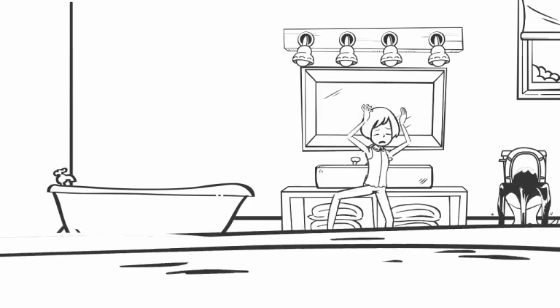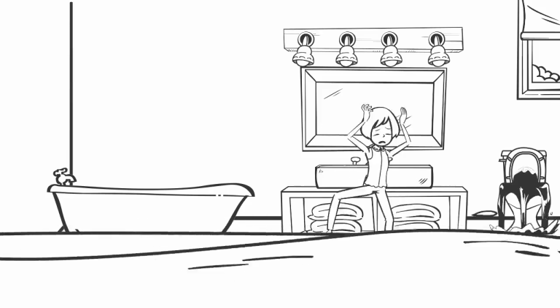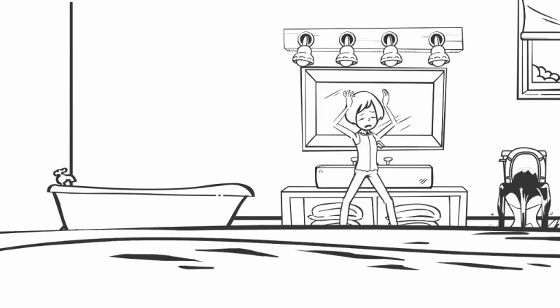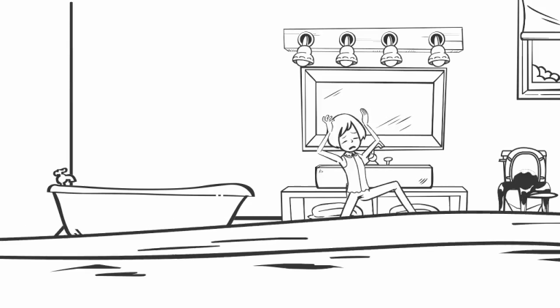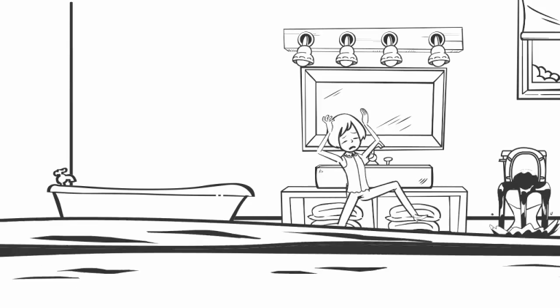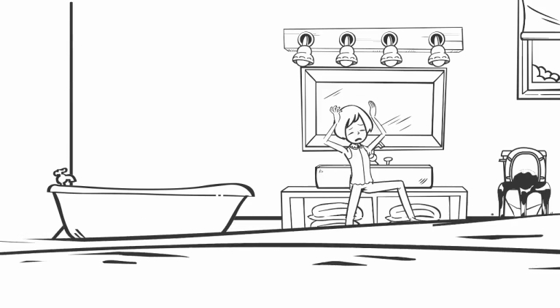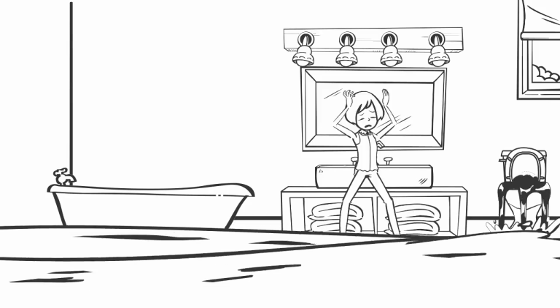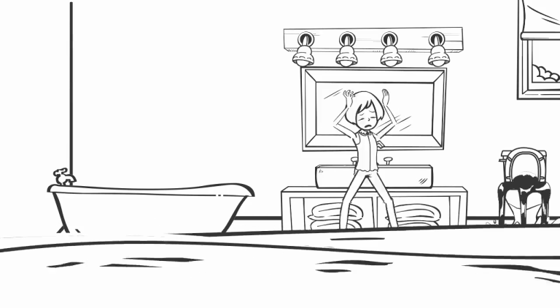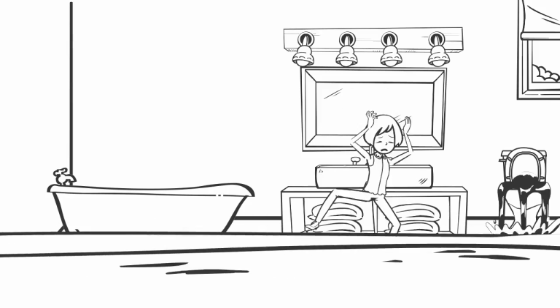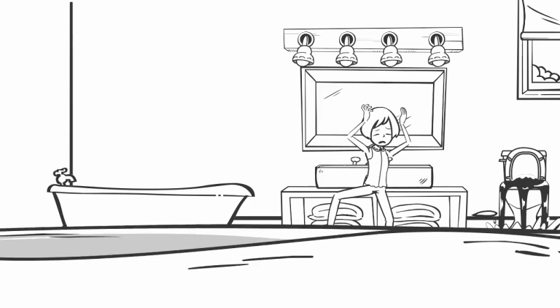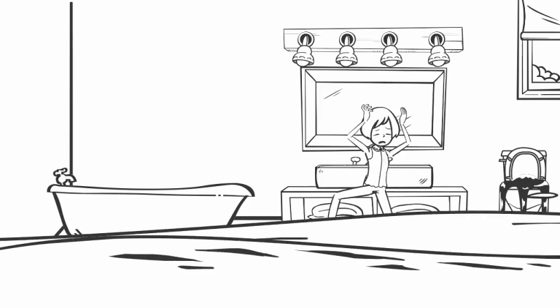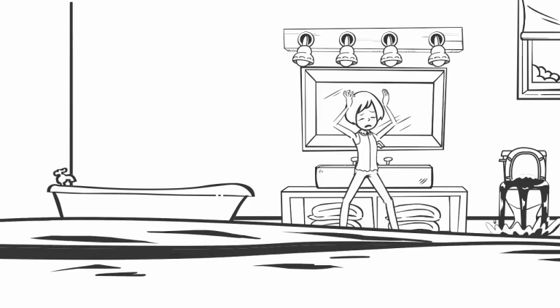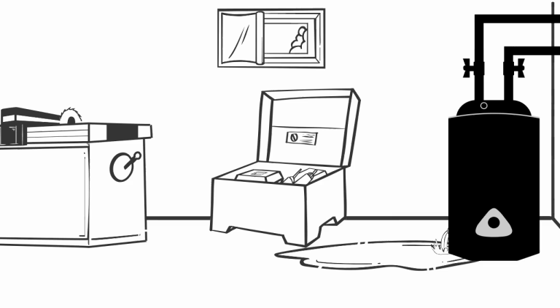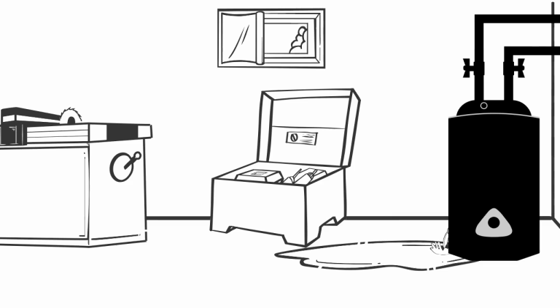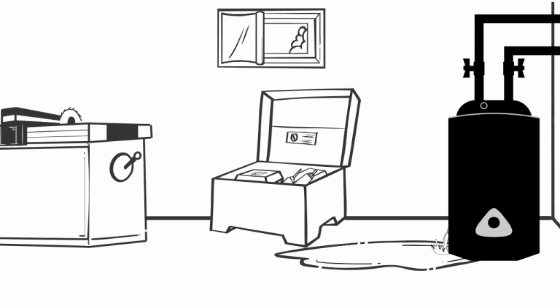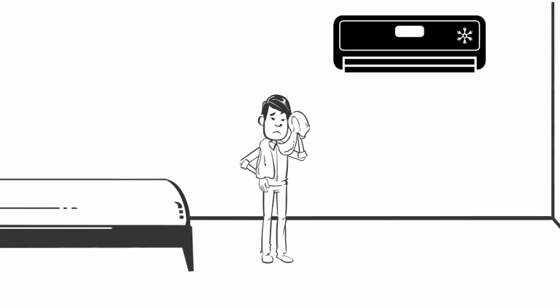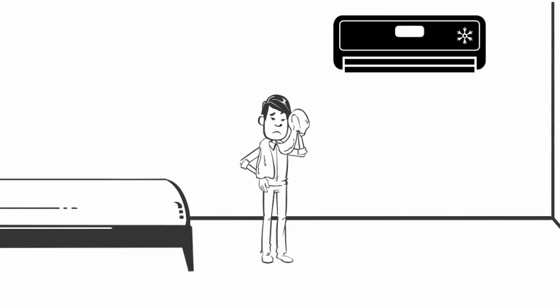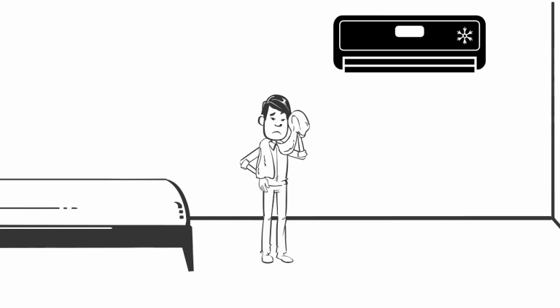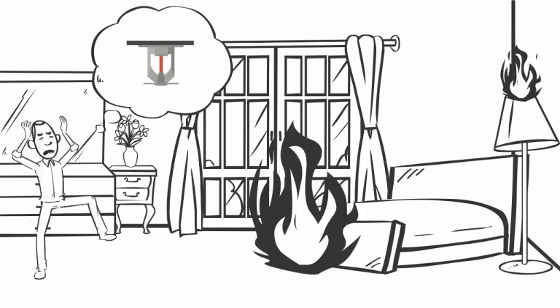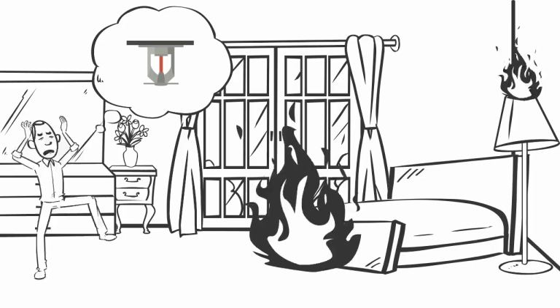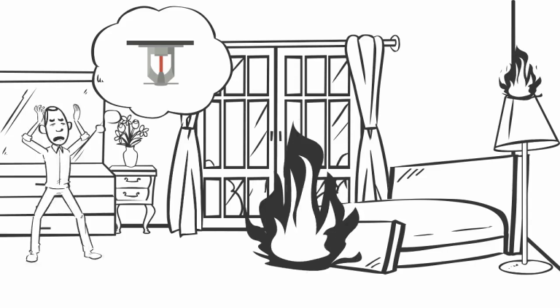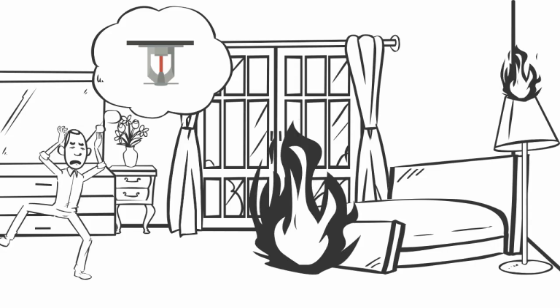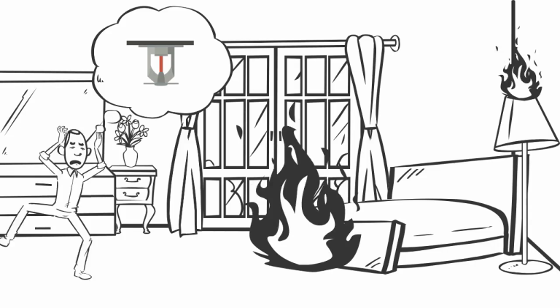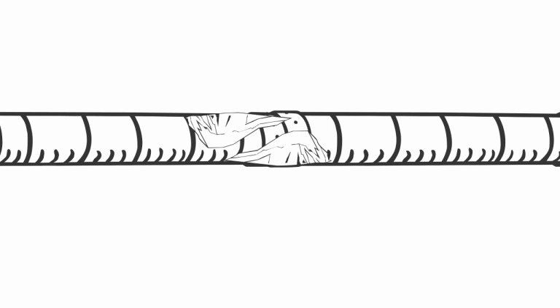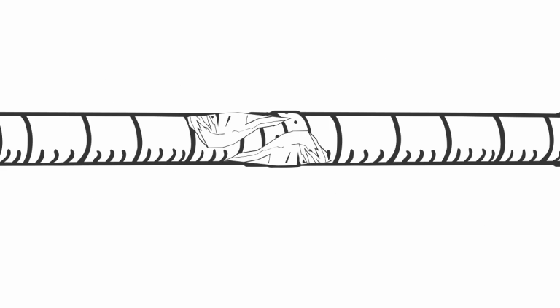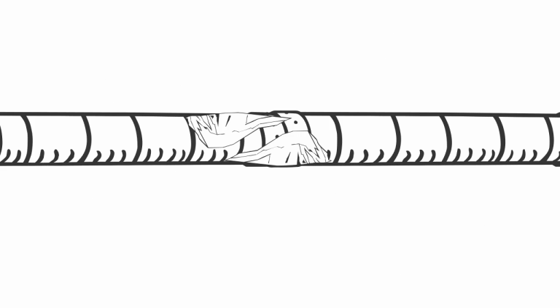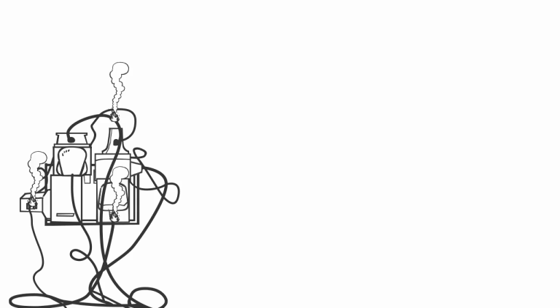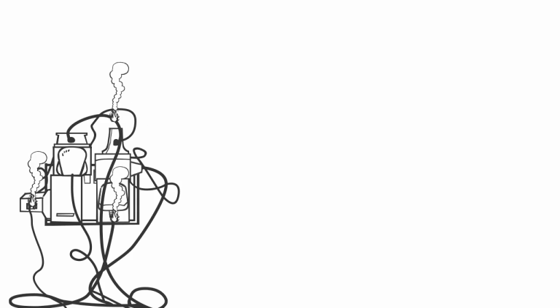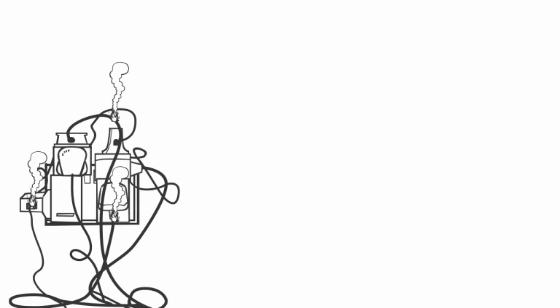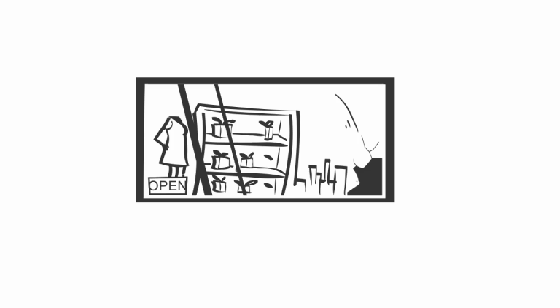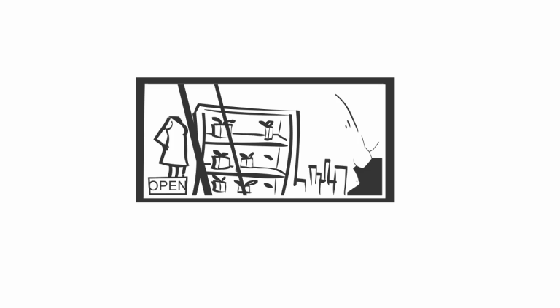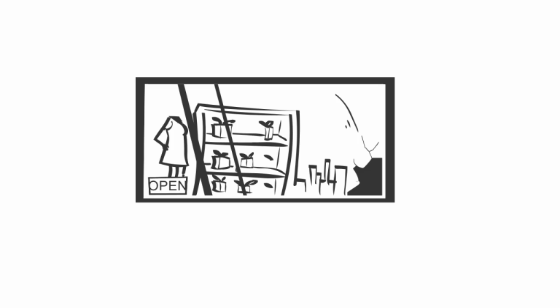Coverage can also include accidental discharge or overflow from sudden tearing apart or bulging of plumbing, hot water systems, air conditioners or fire protection systems, freezing of pipes, electrical damage, and breaking of glass.